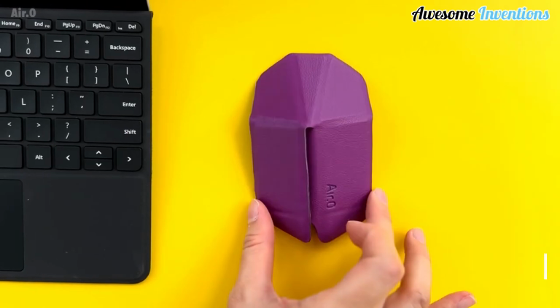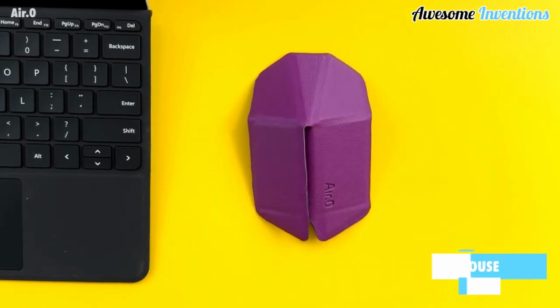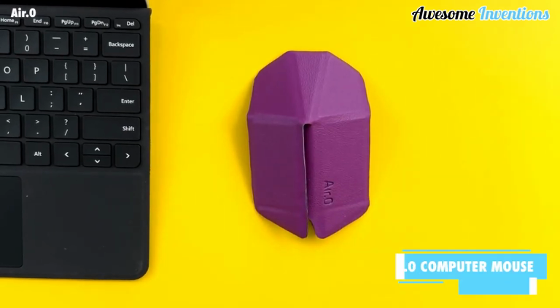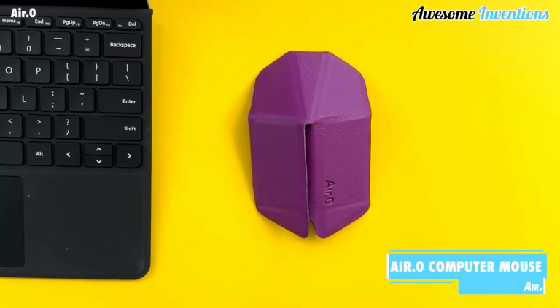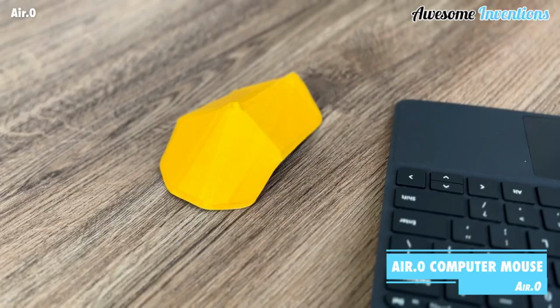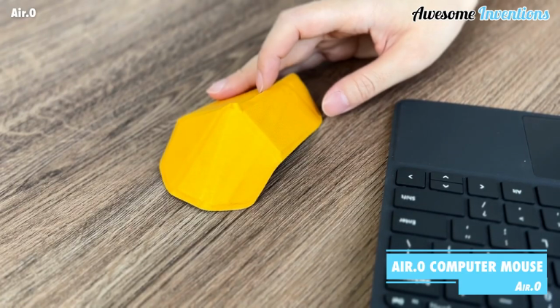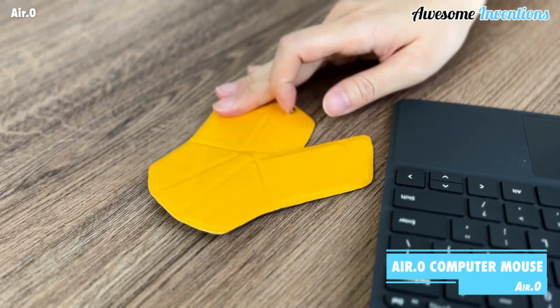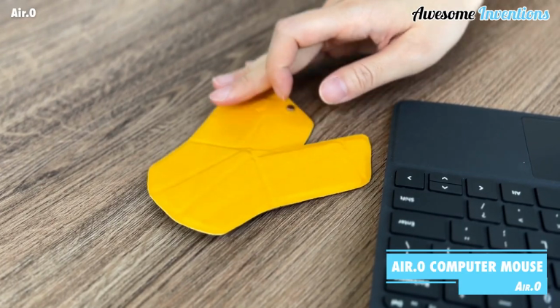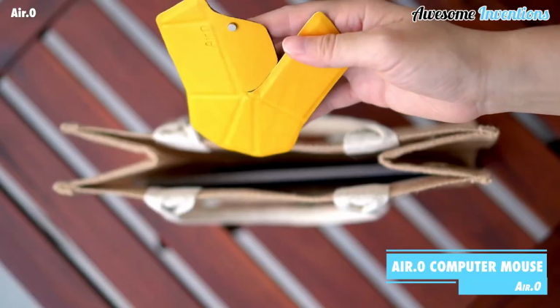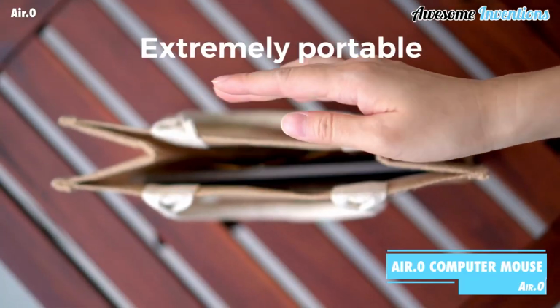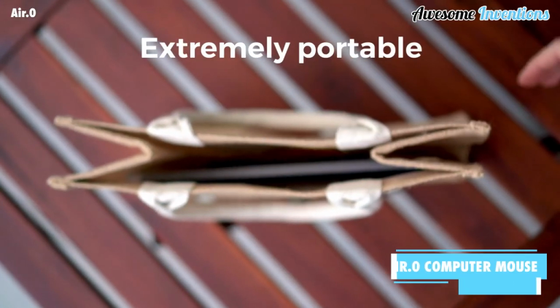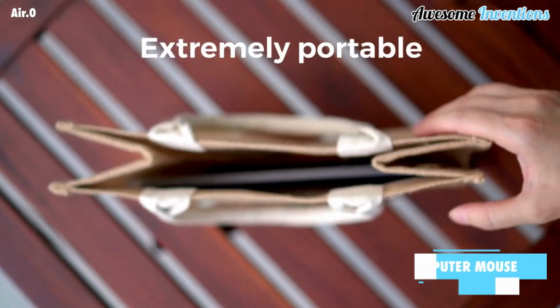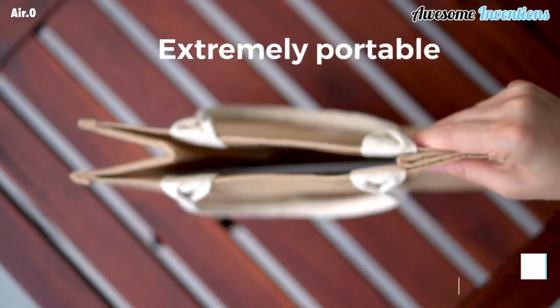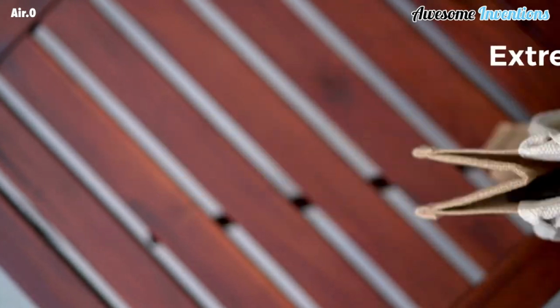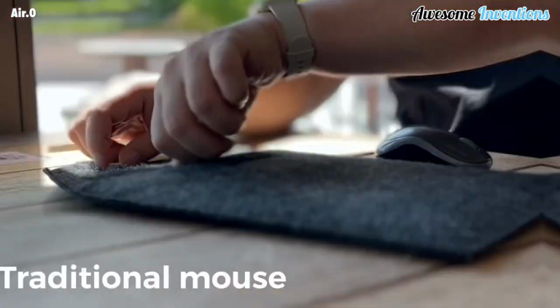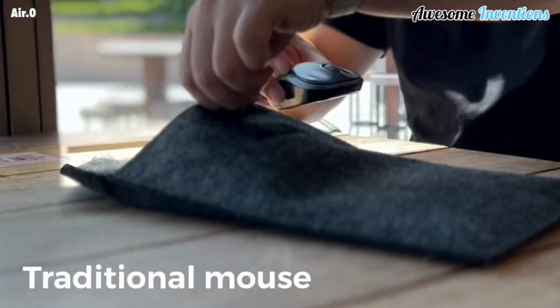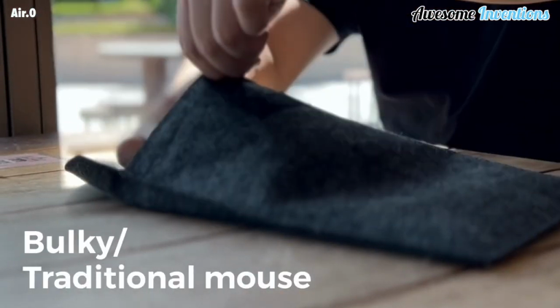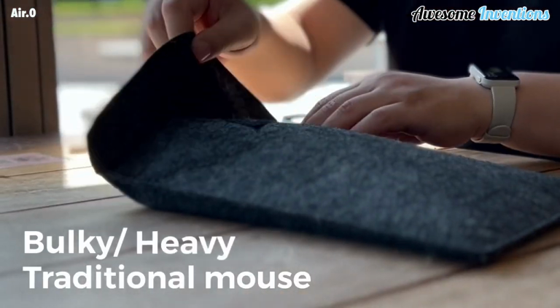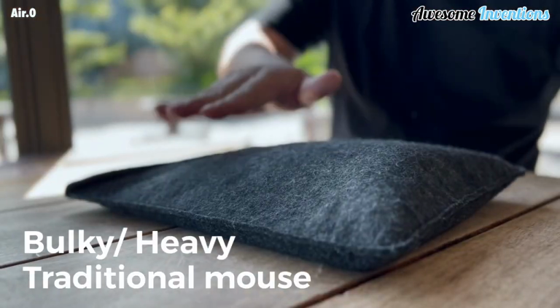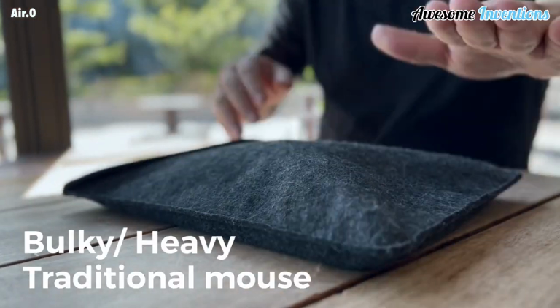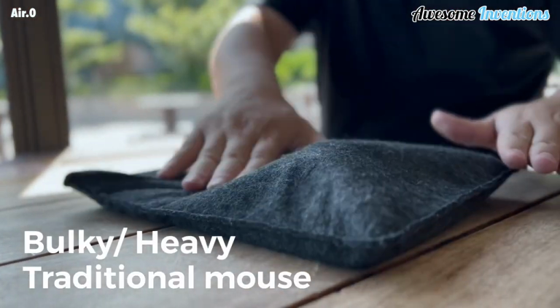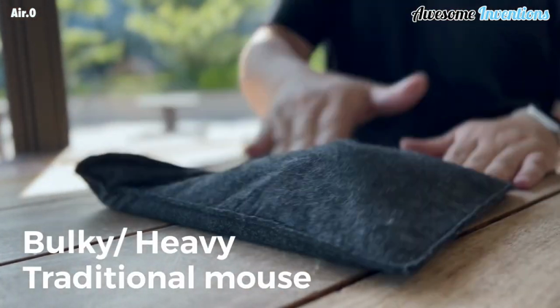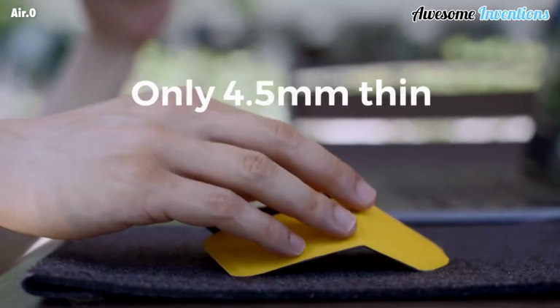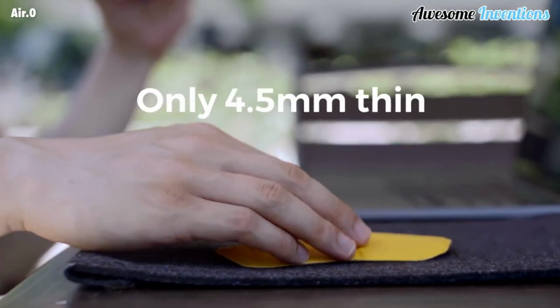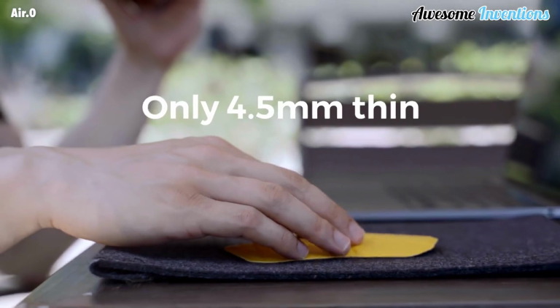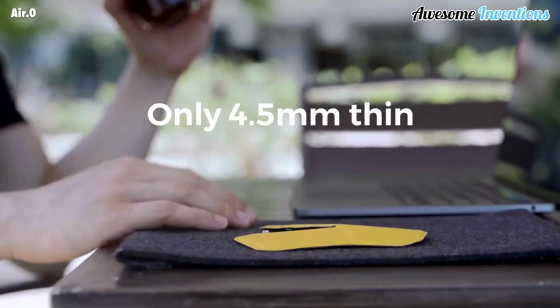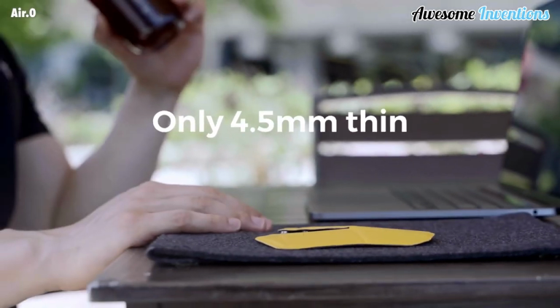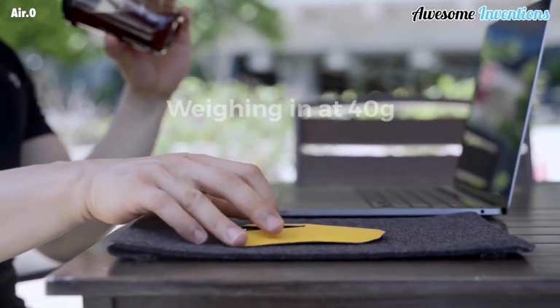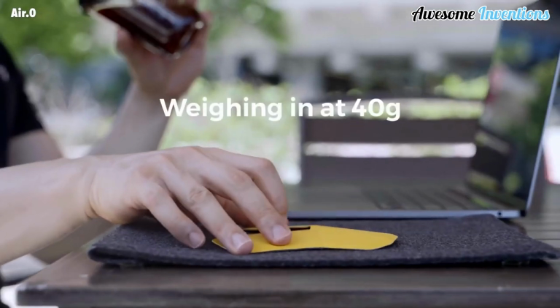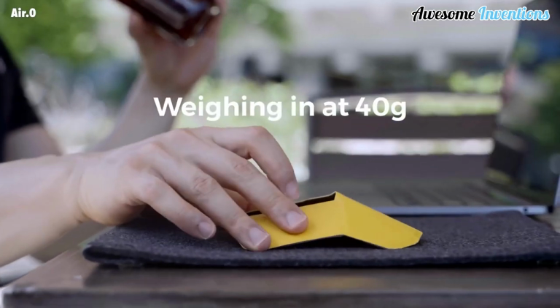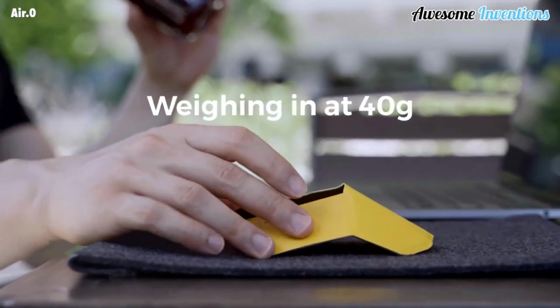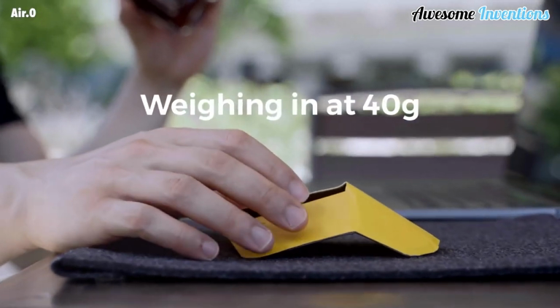The AirPoint Zero is a lightweight foldable computer mouse. Its origami-like design means it can fold flat, making it perfect while on the go. Unlike a traditional mouse, the AirPoint Zero is only 4.5 millimeters thin and 40 grams in weight.